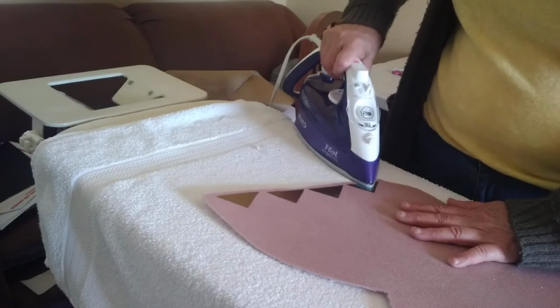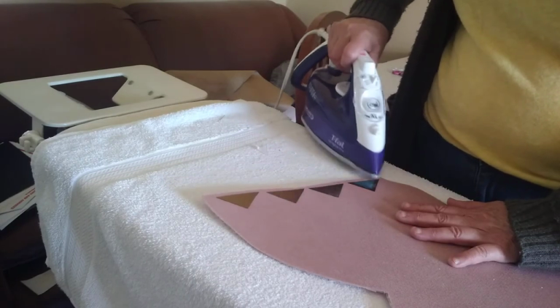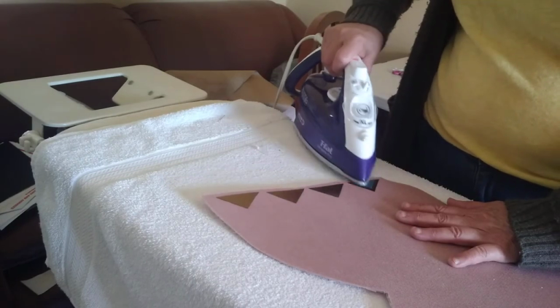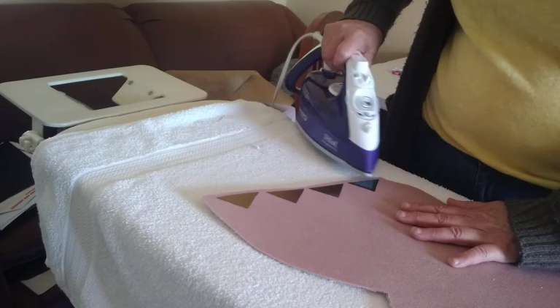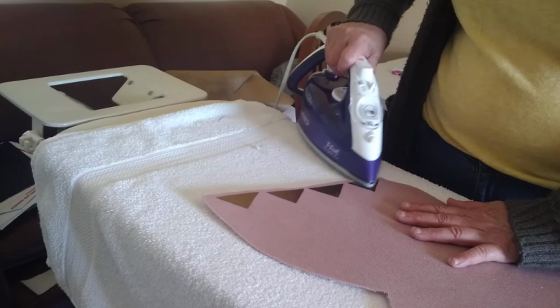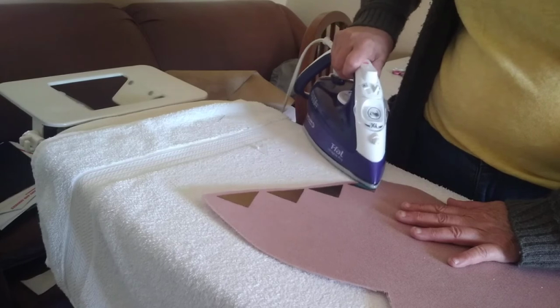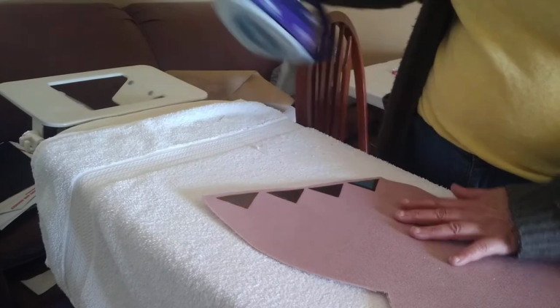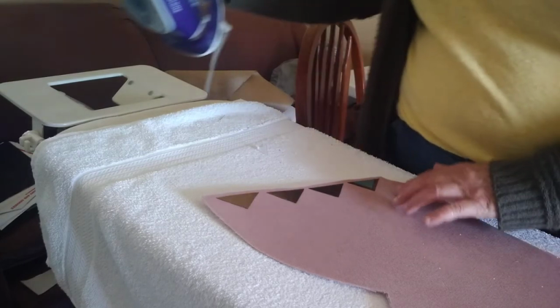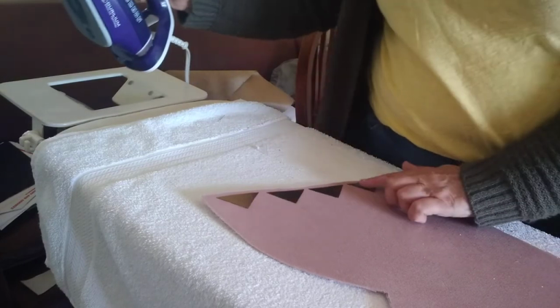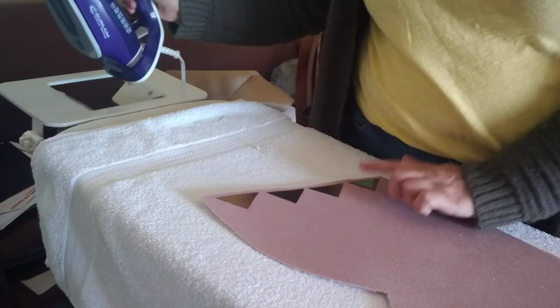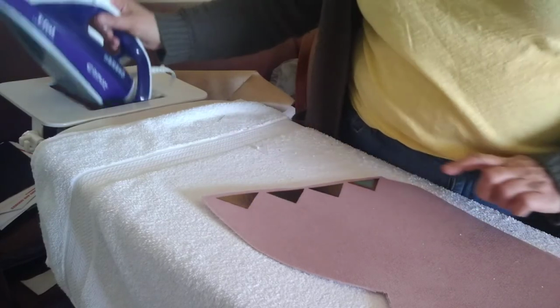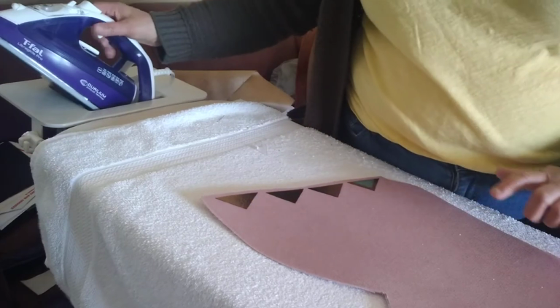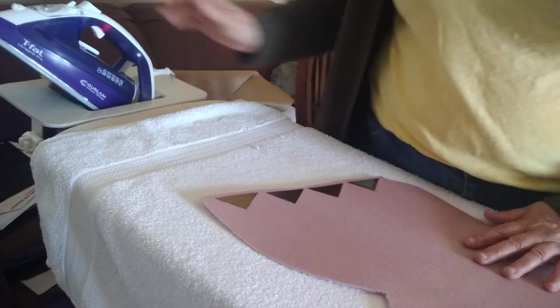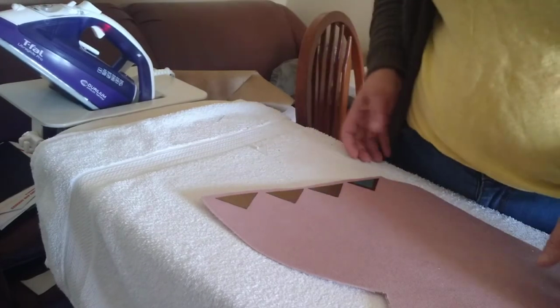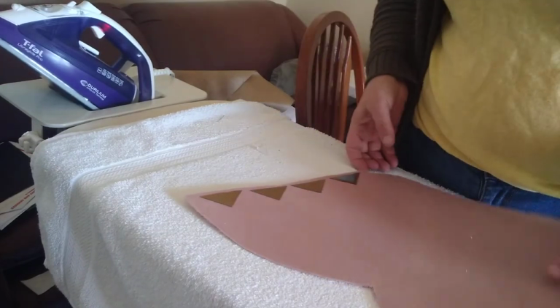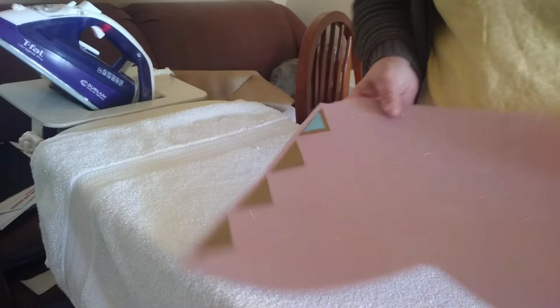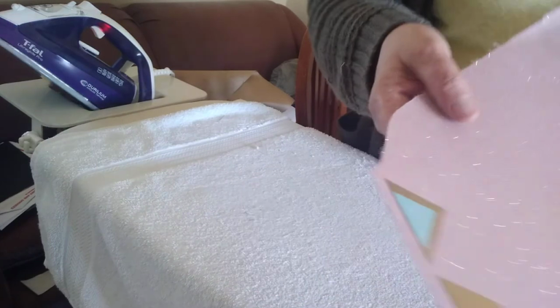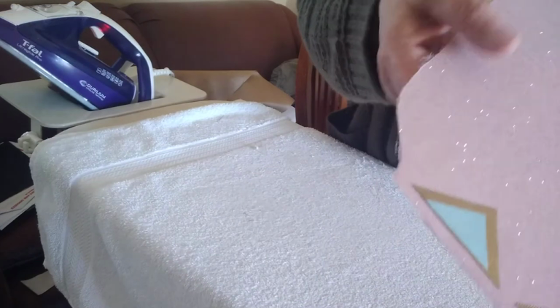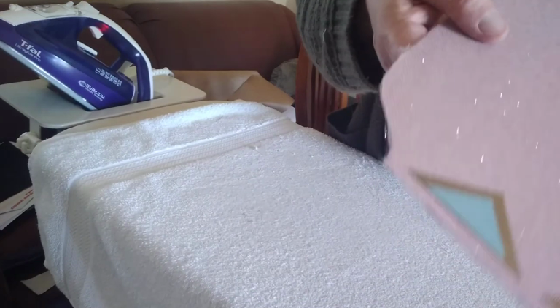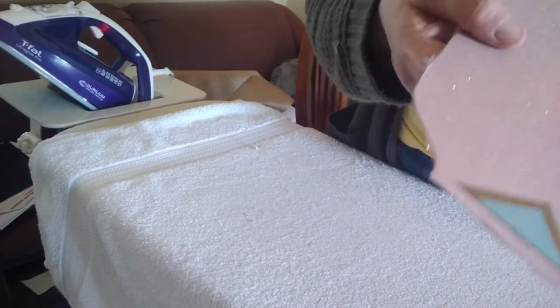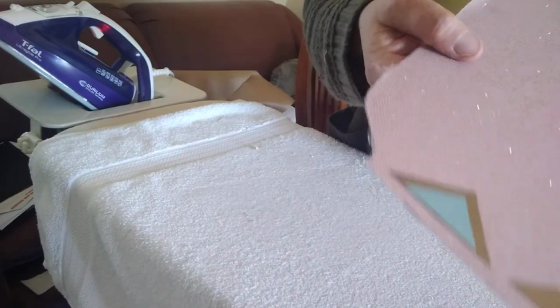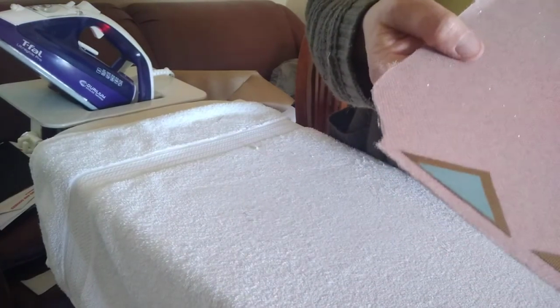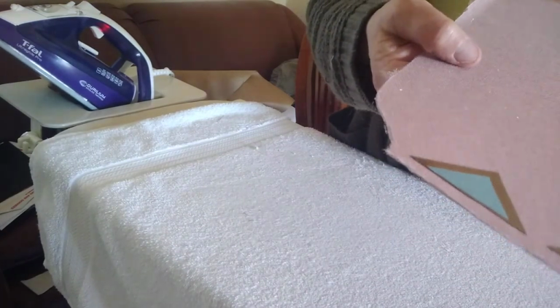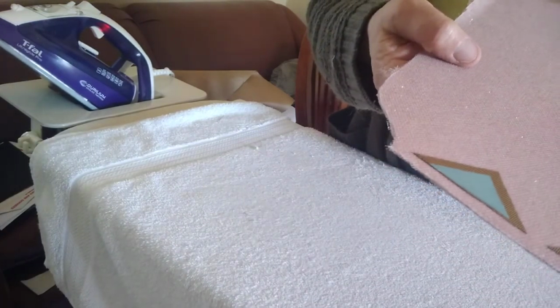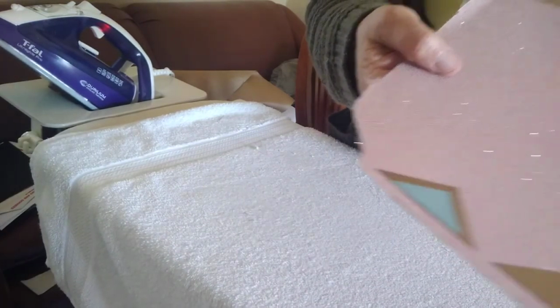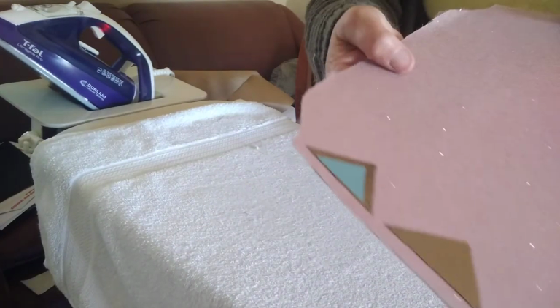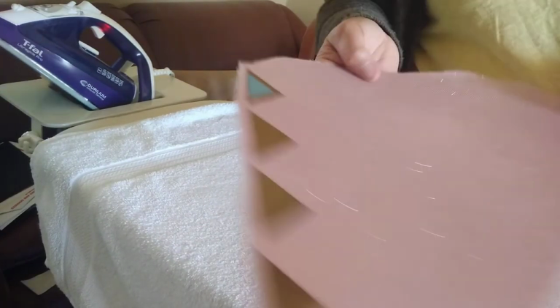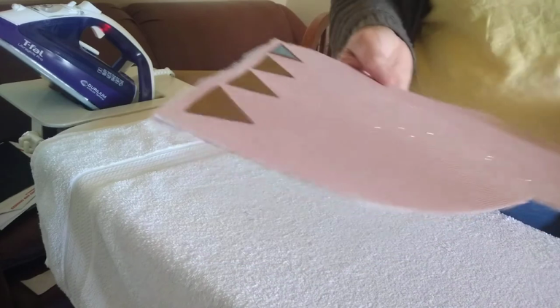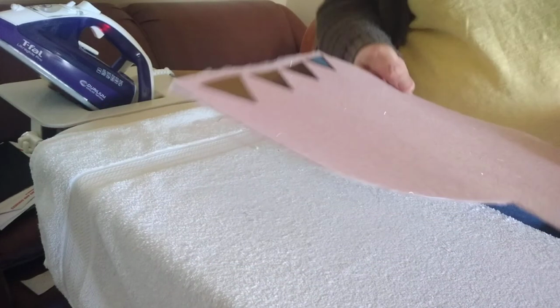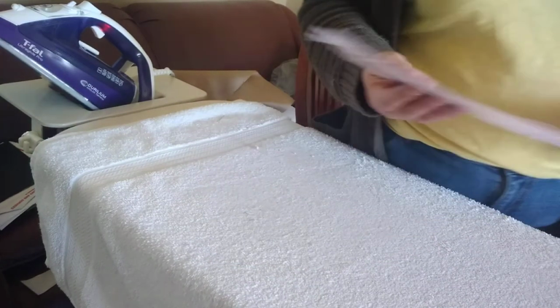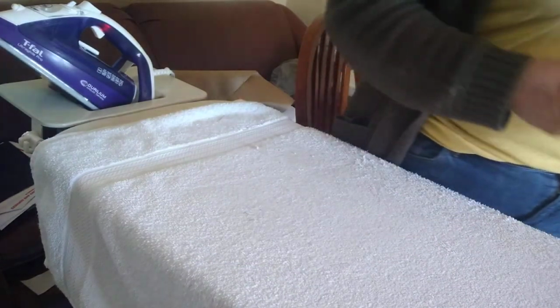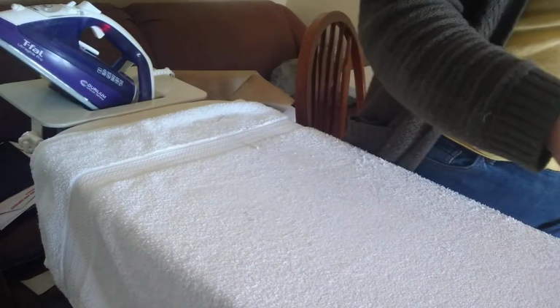Okay, so there you go. And then I have to sew them all down once I get them all on.